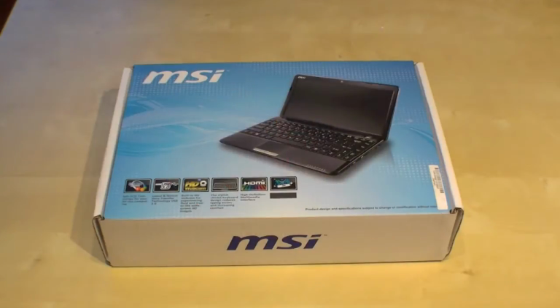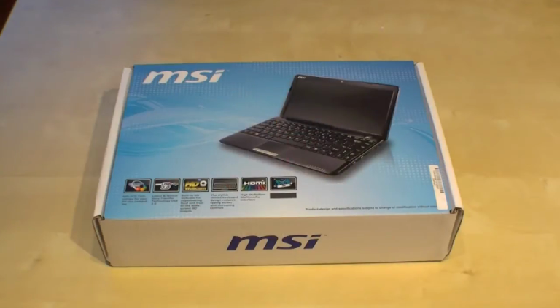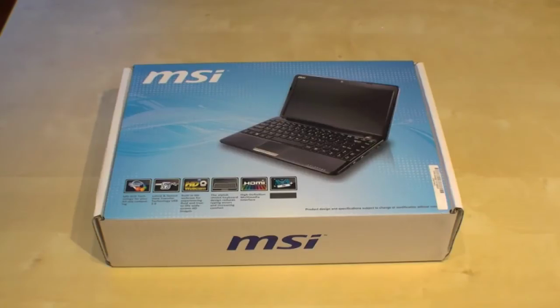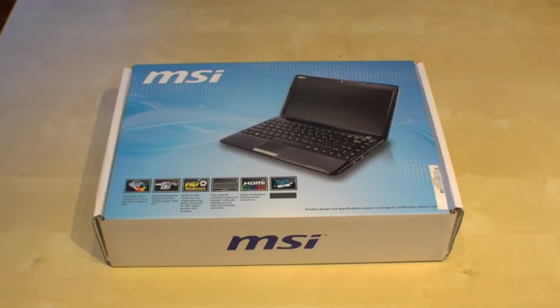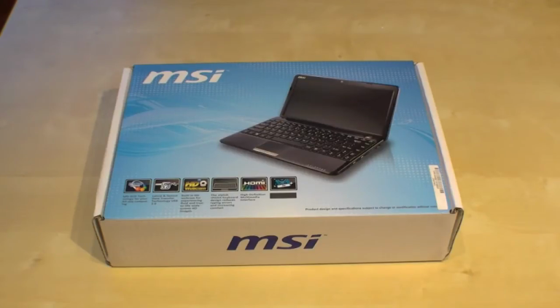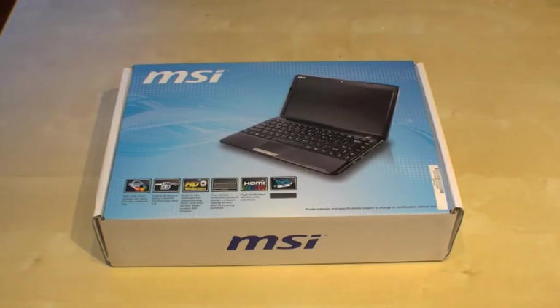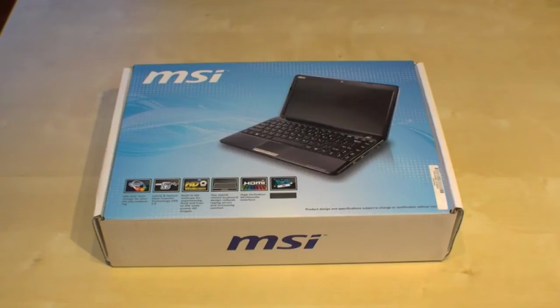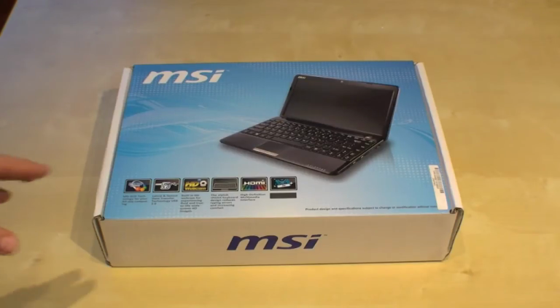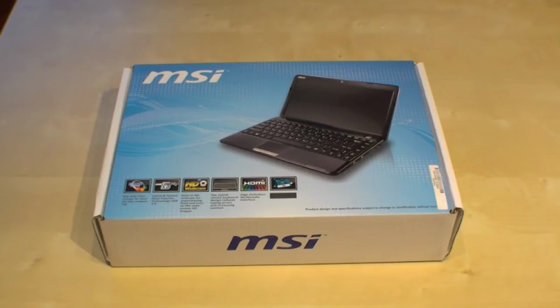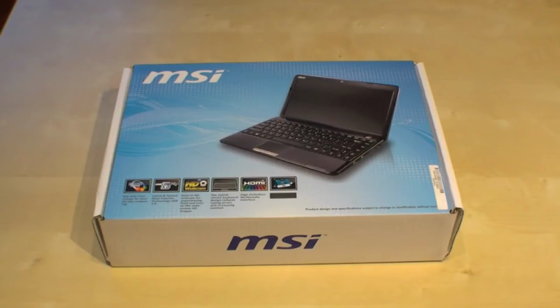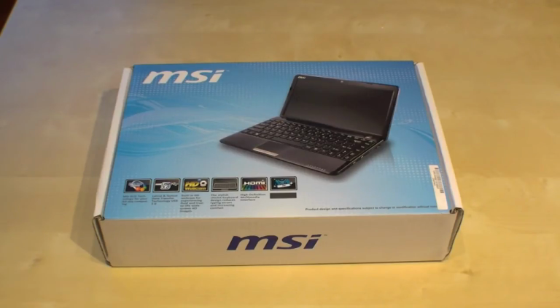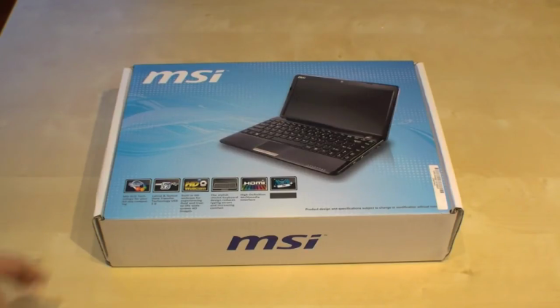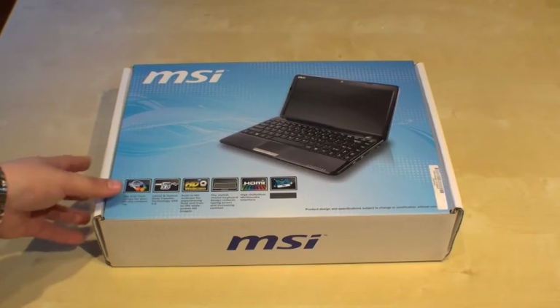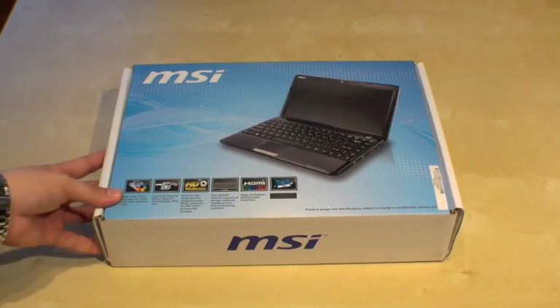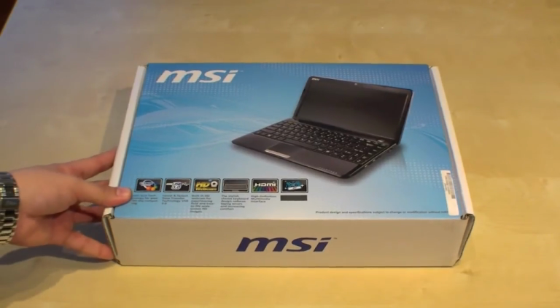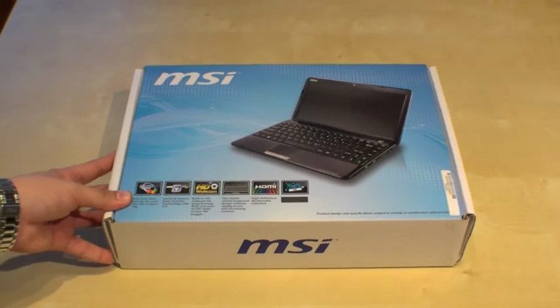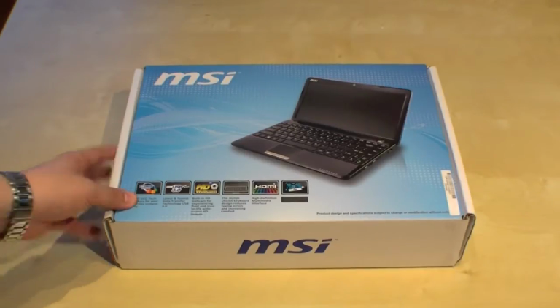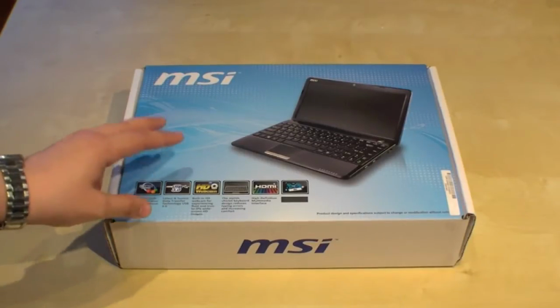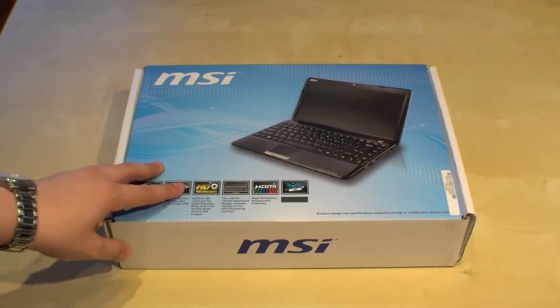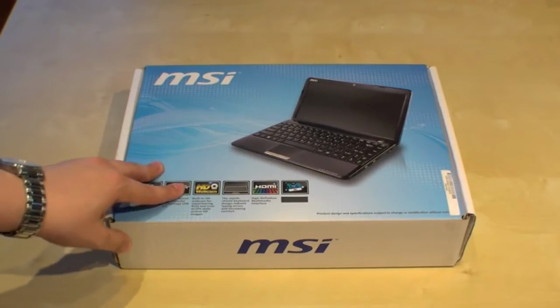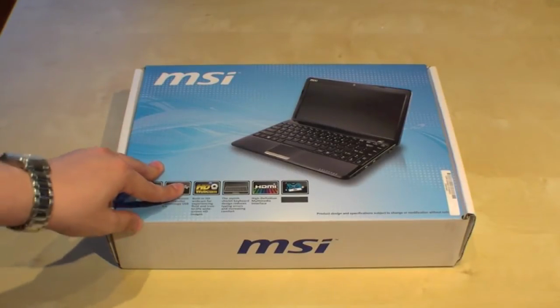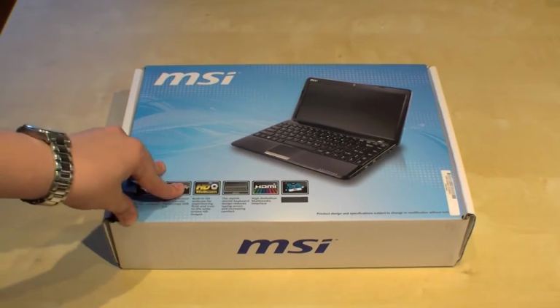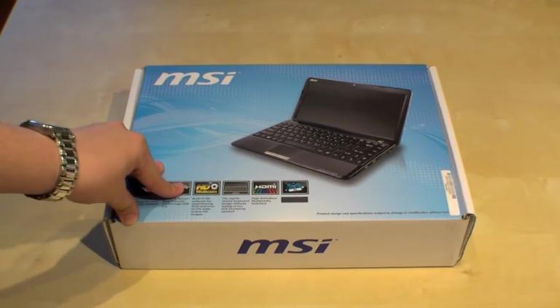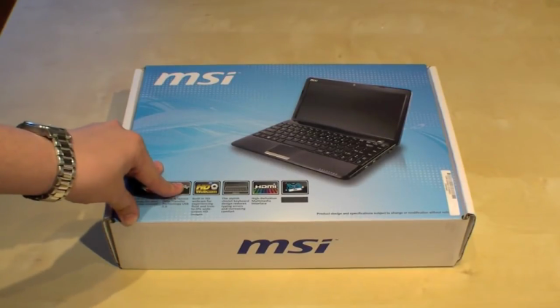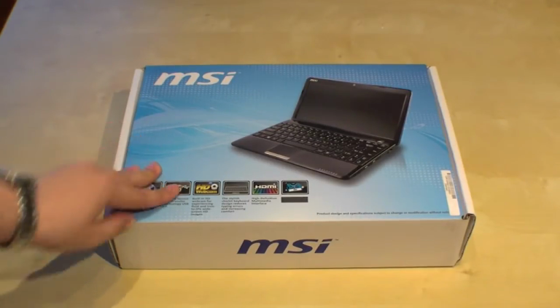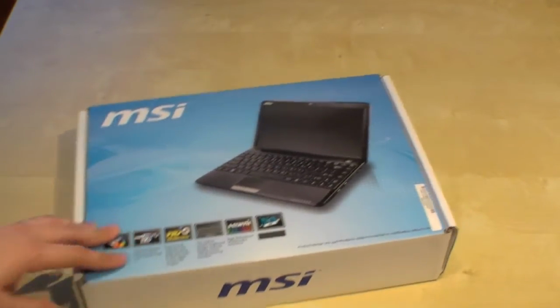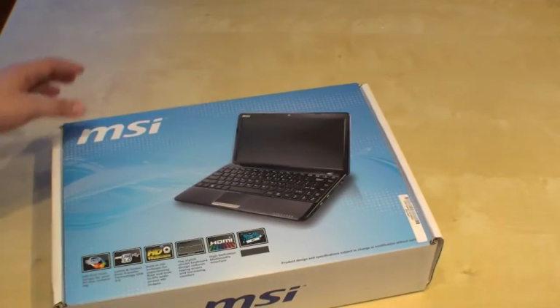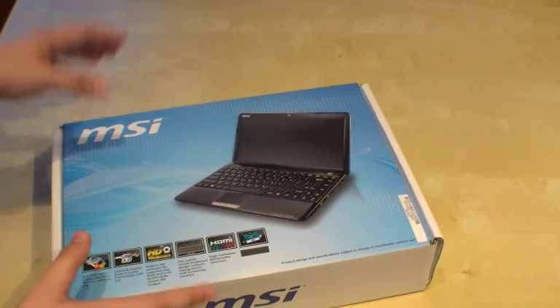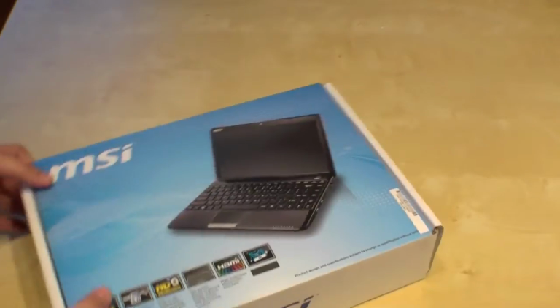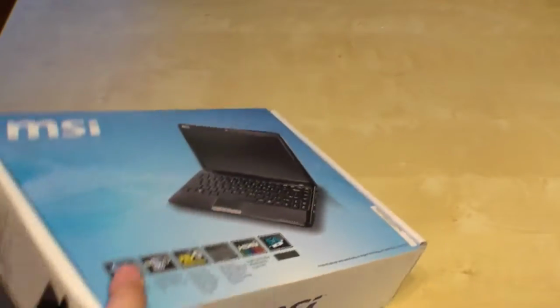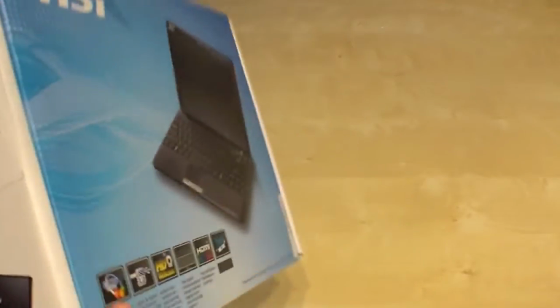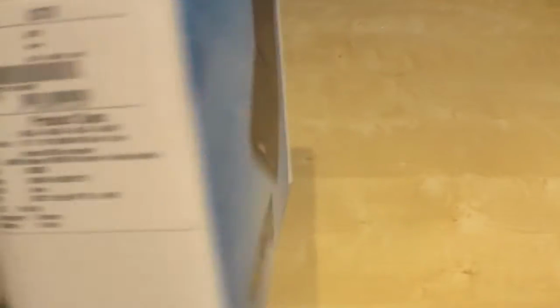Hi, I'm Johannes of newgadgets.de and right here I have the MSI Wind U270. It's one of the latest MSI sub-notebooks. And before we're going to unbox it, here are the specs.